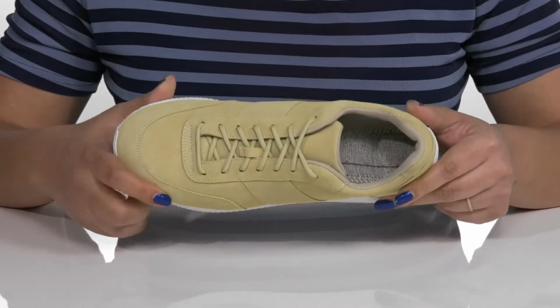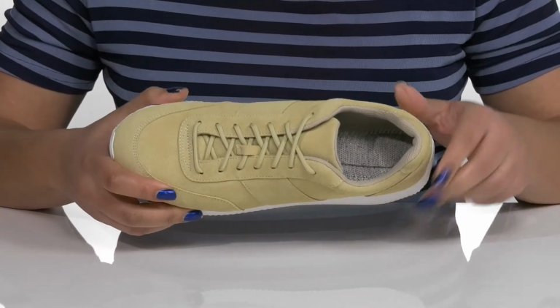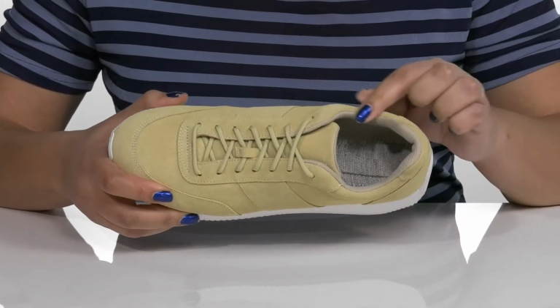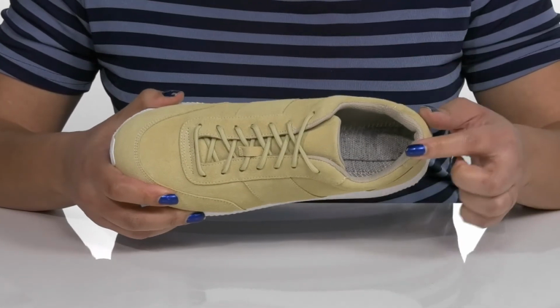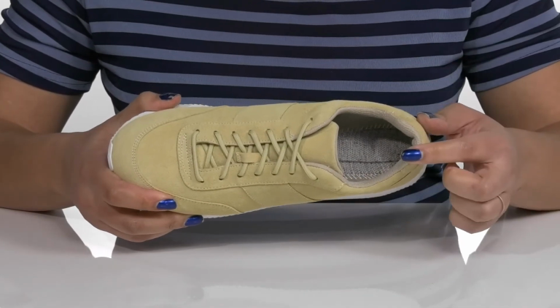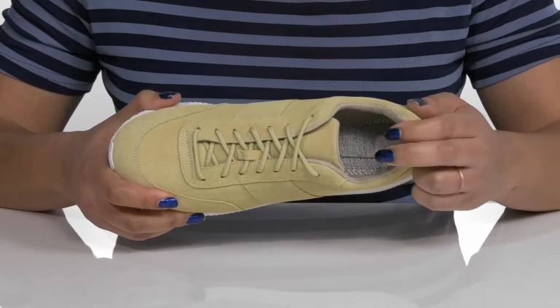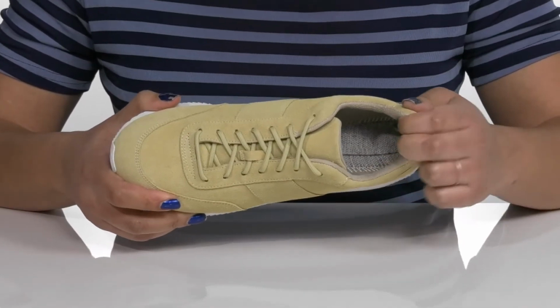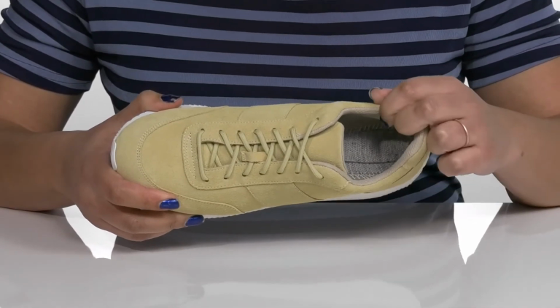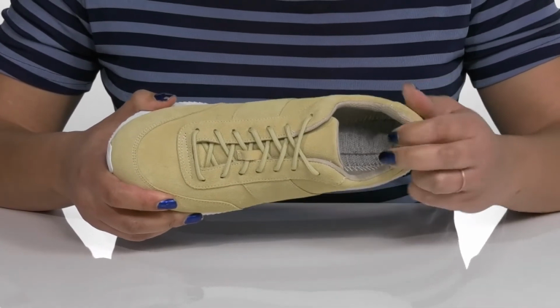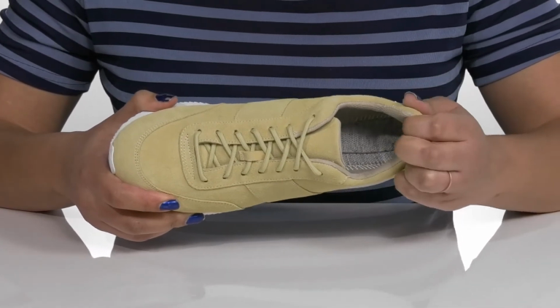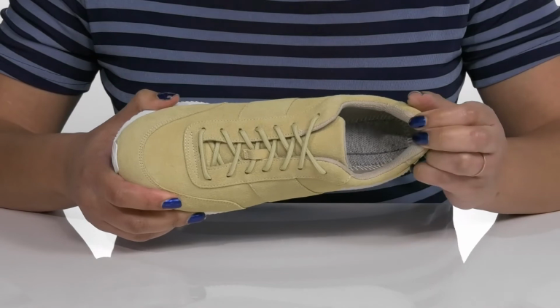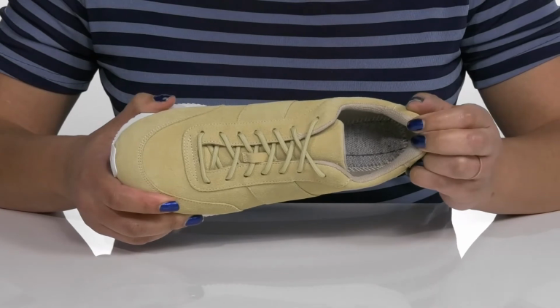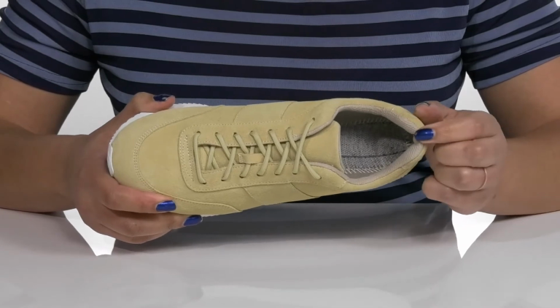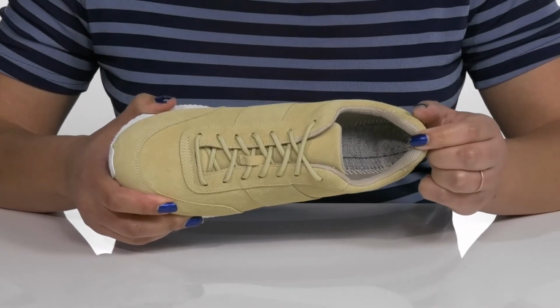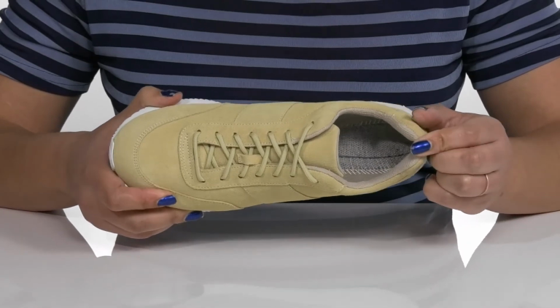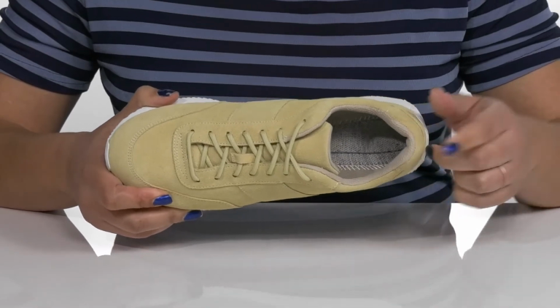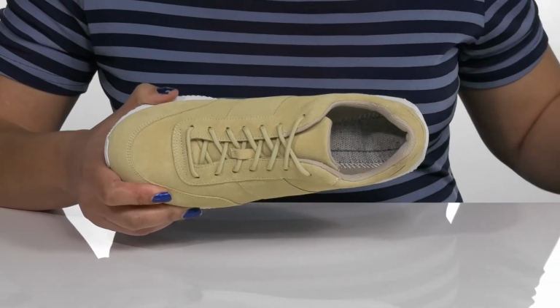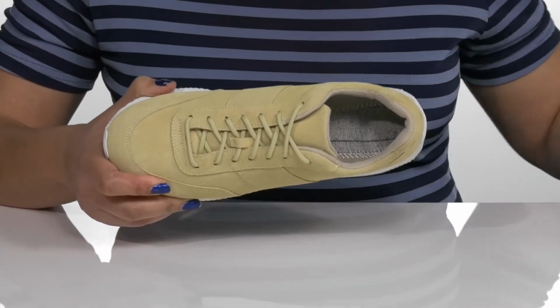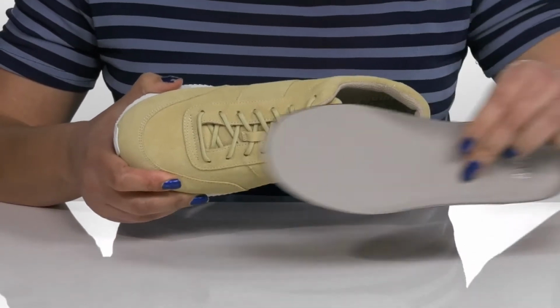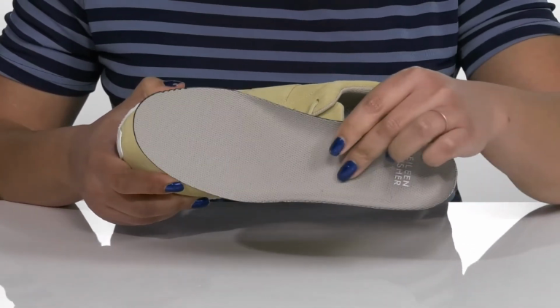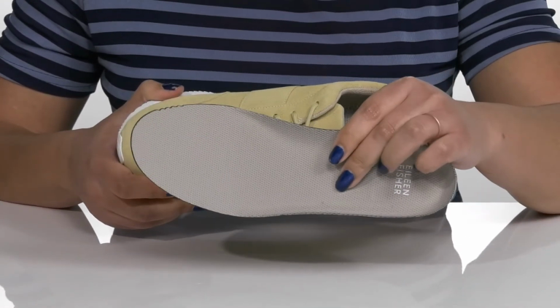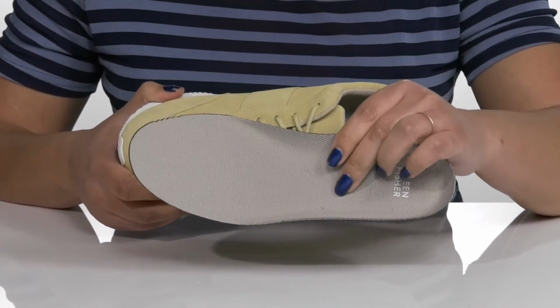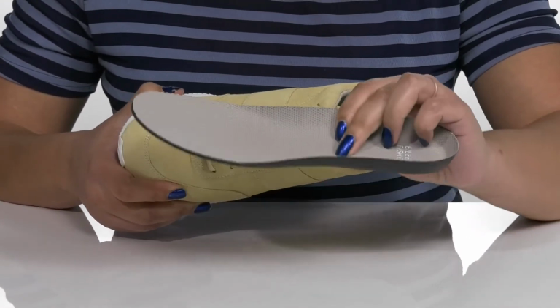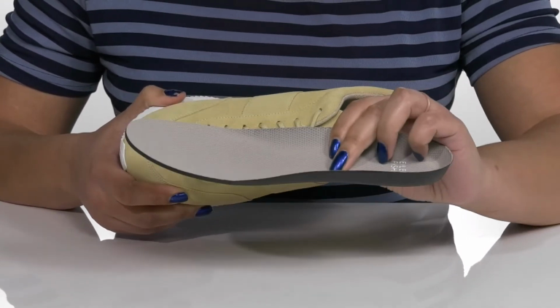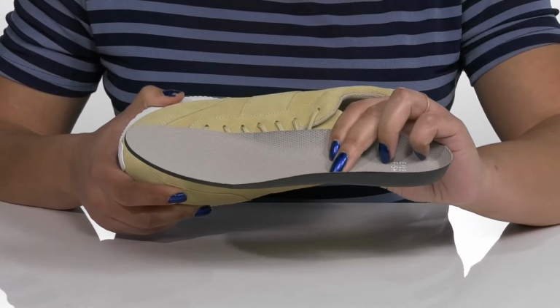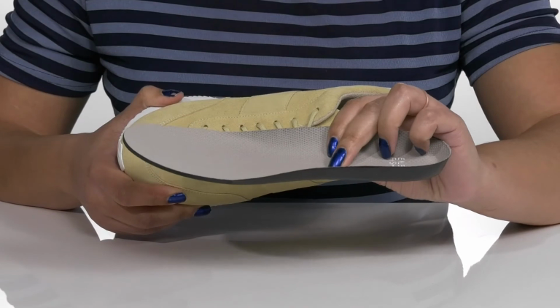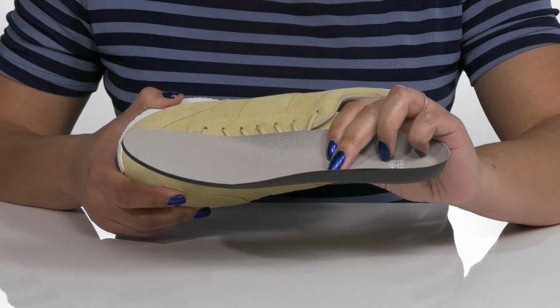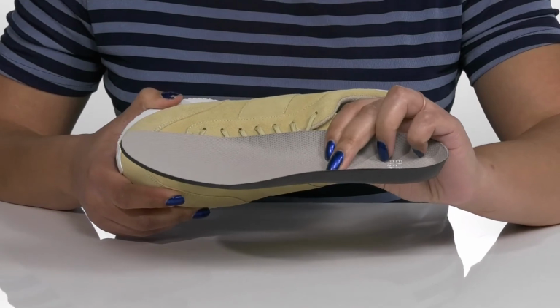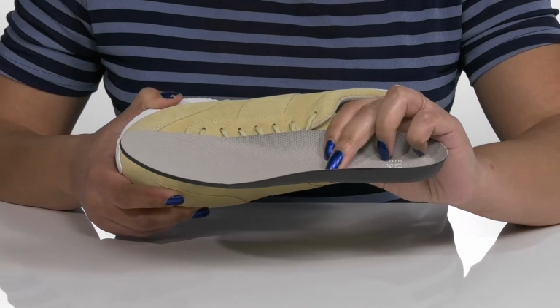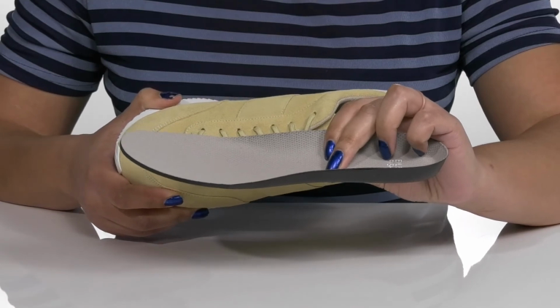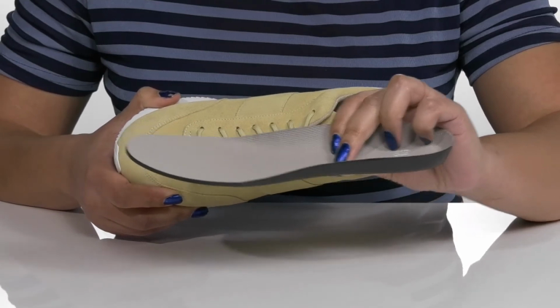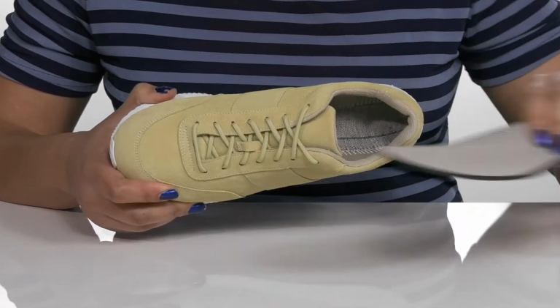Inside, there is a breathable mesh lining with cushioning around the collar to give your ankle support and stability, and a removable footbed that is lightly padded with deep heel cups to give you maximum comfort throughout the day.